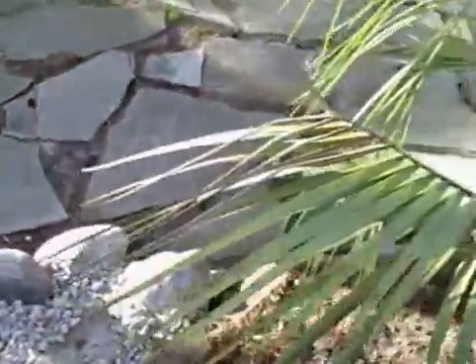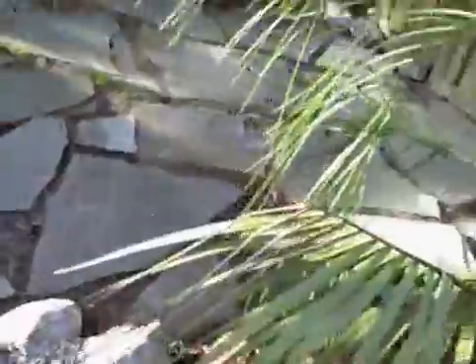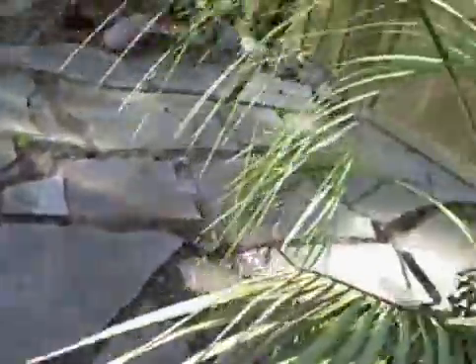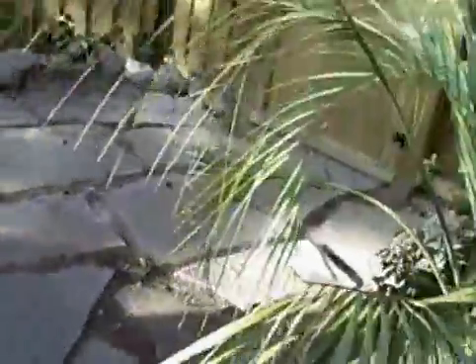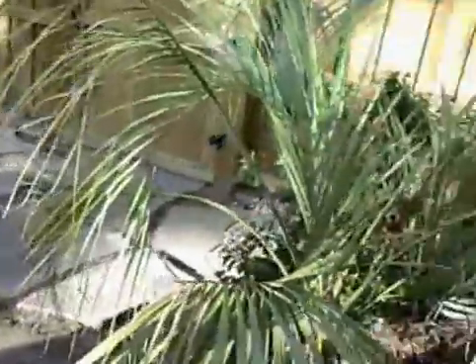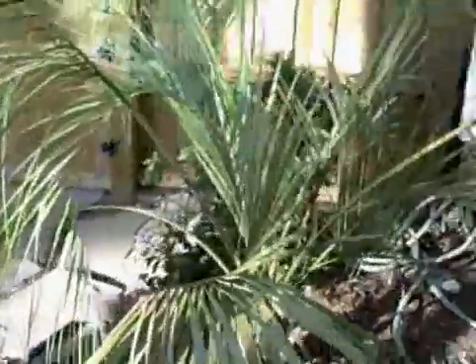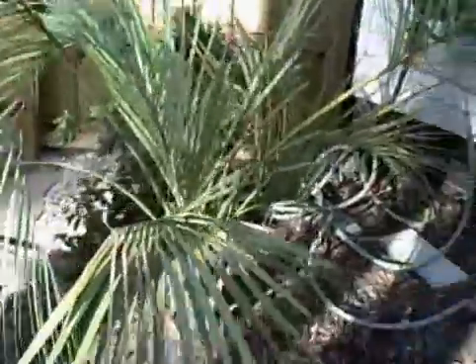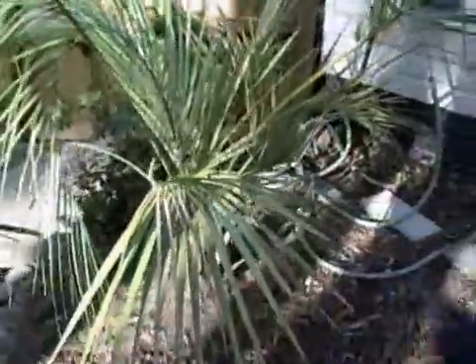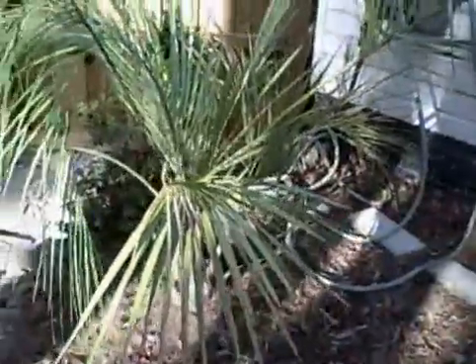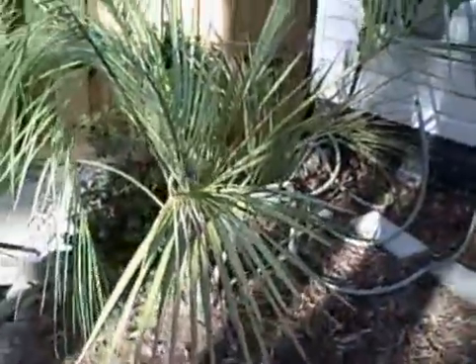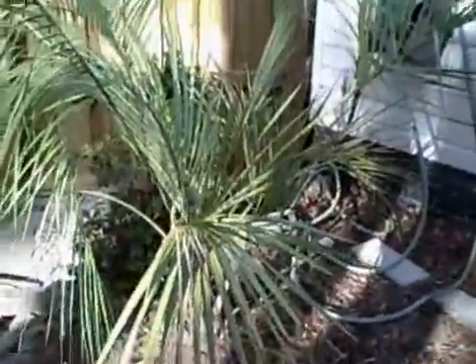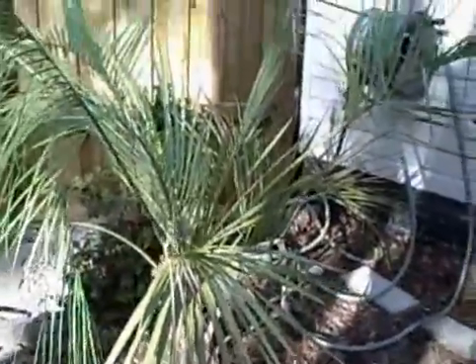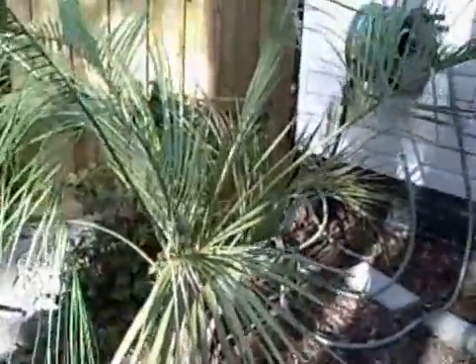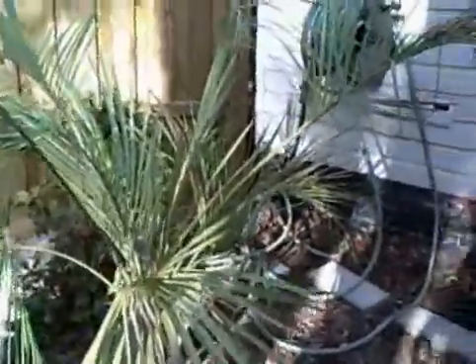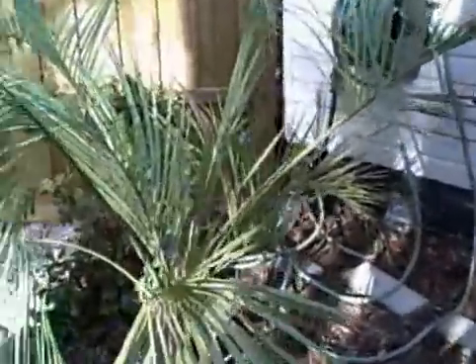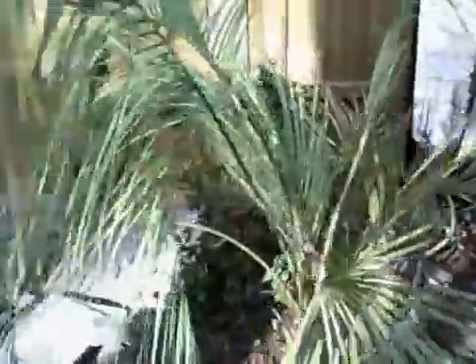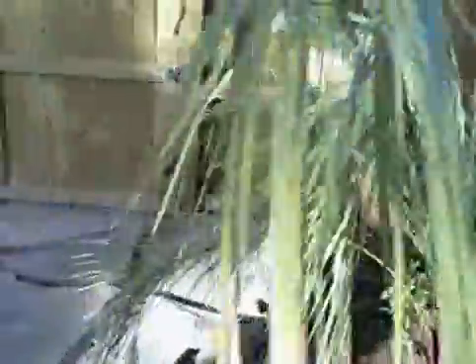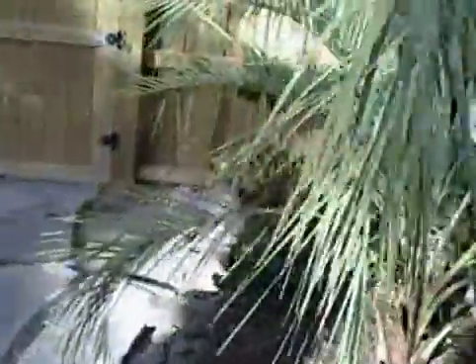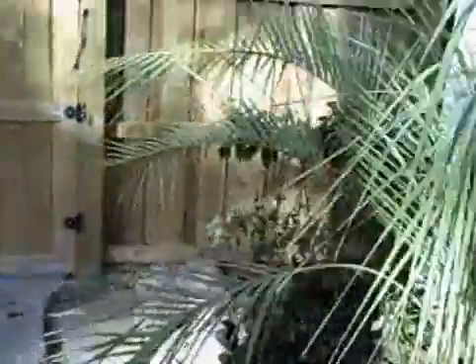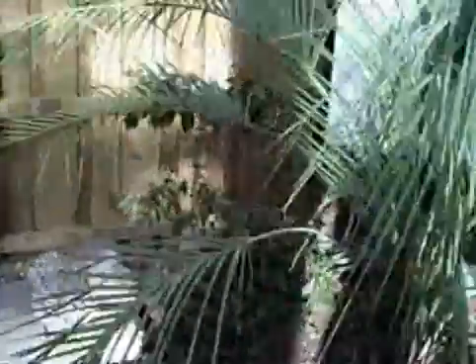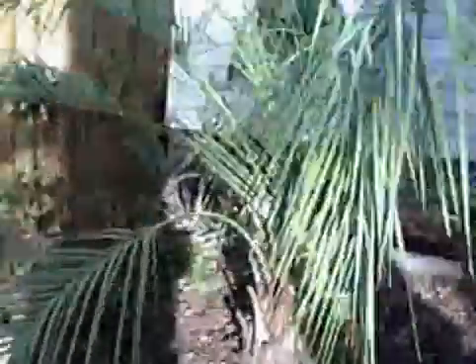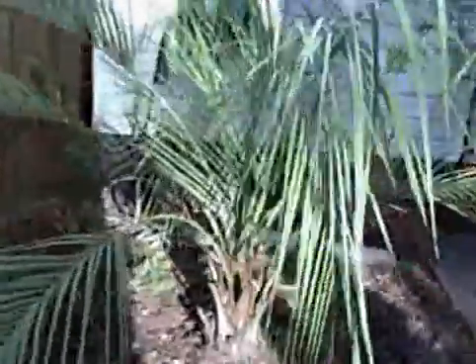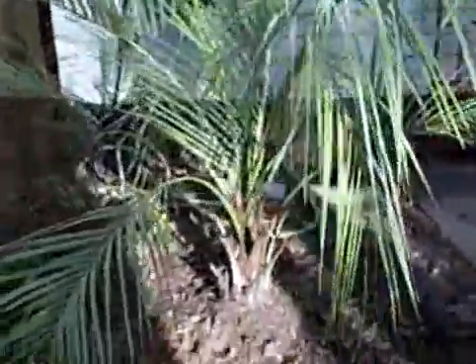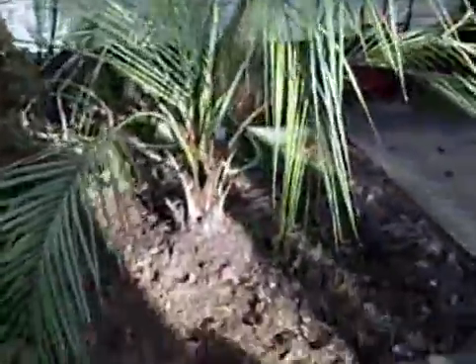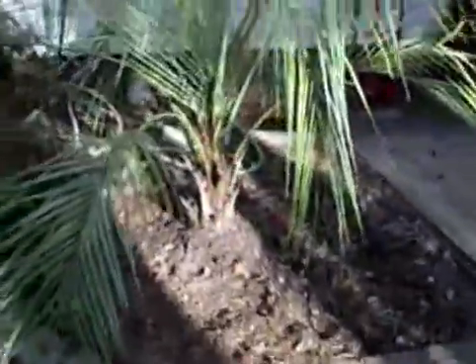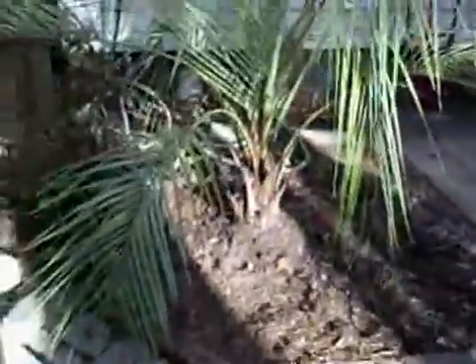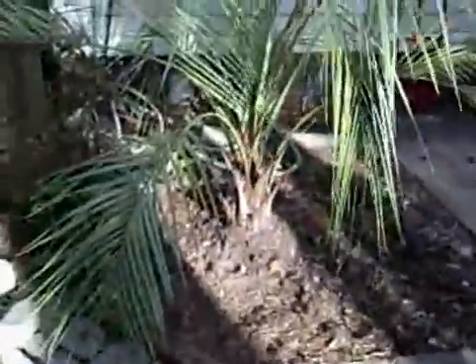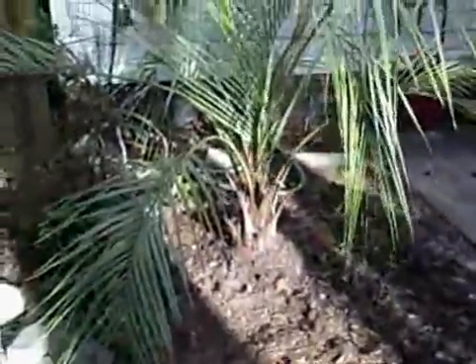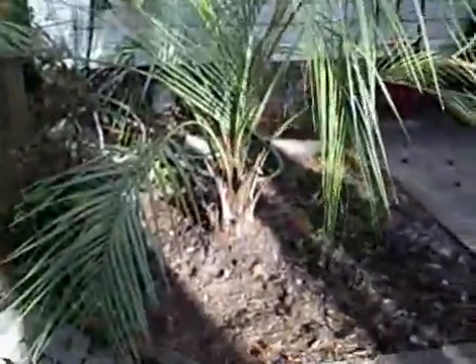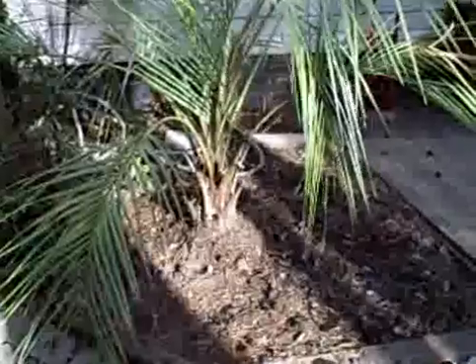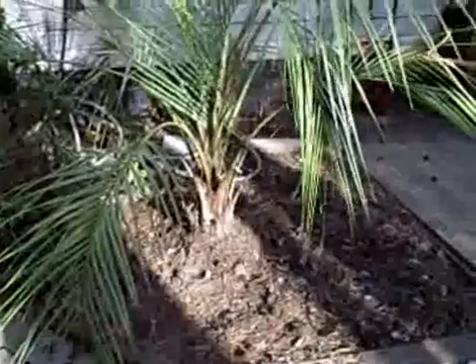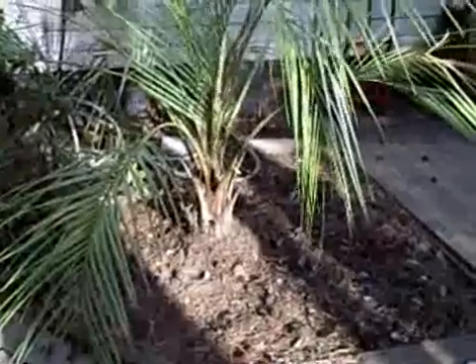Here is the palmetto that was transplanted from a pot. We'll put it back here next to the house in a bed that was nothing but dirt, which looks much better now.